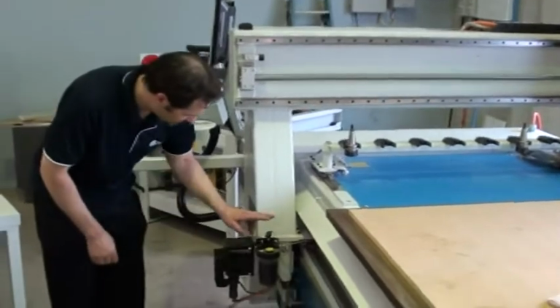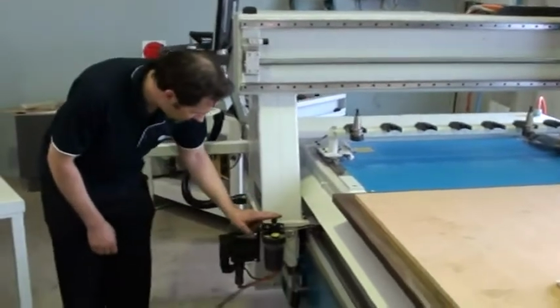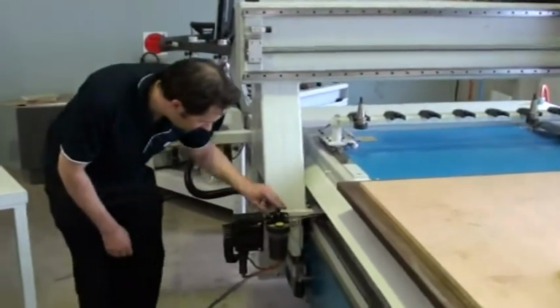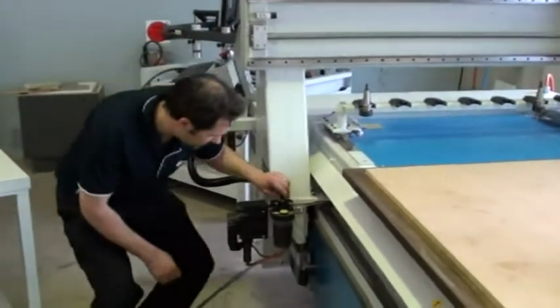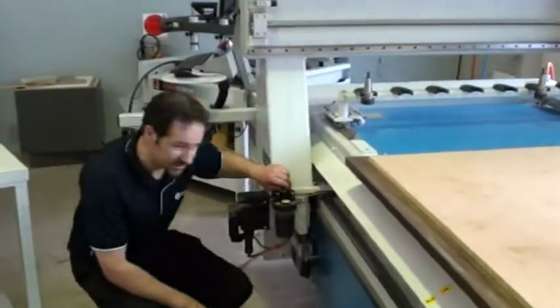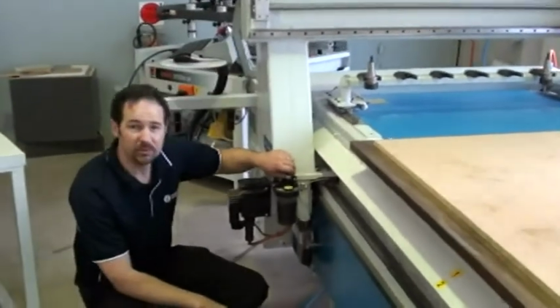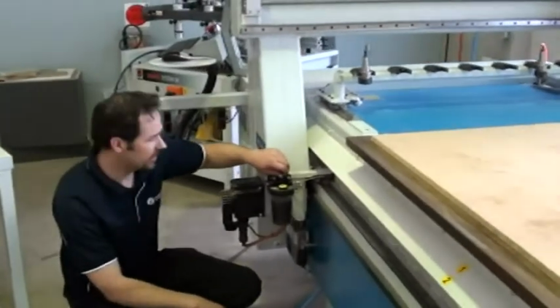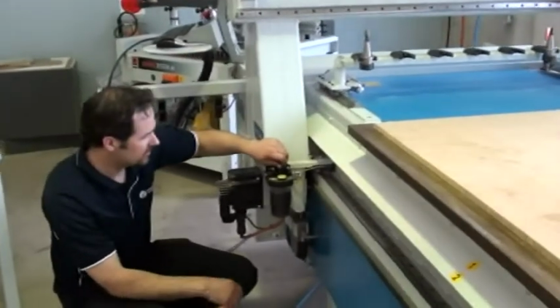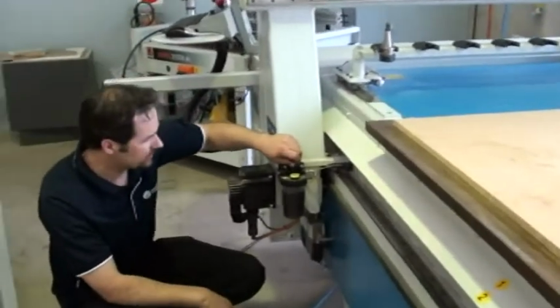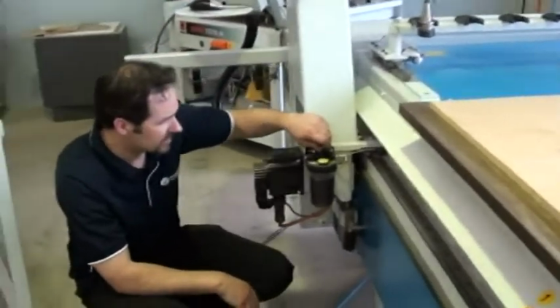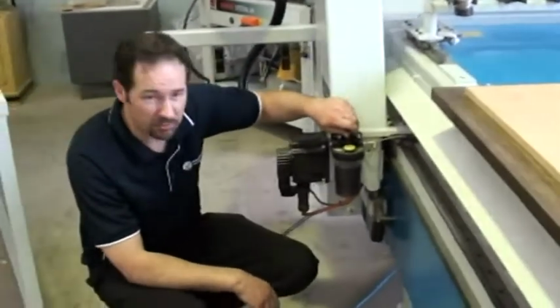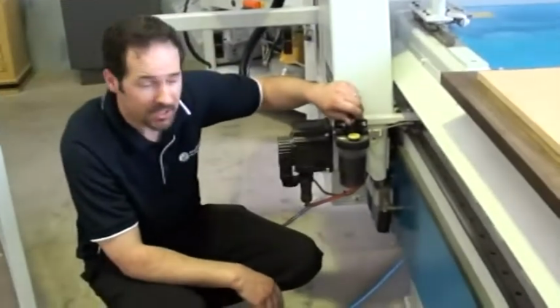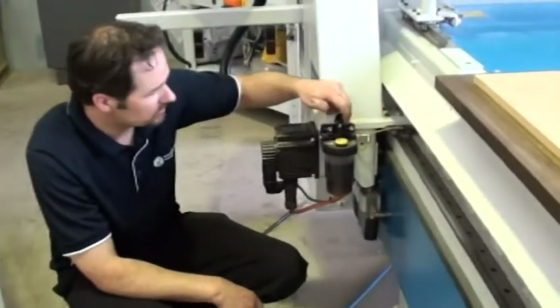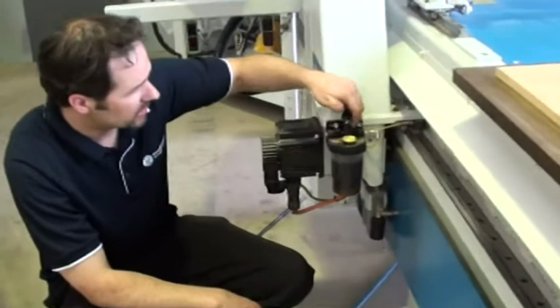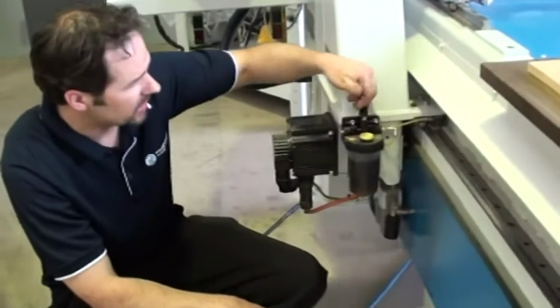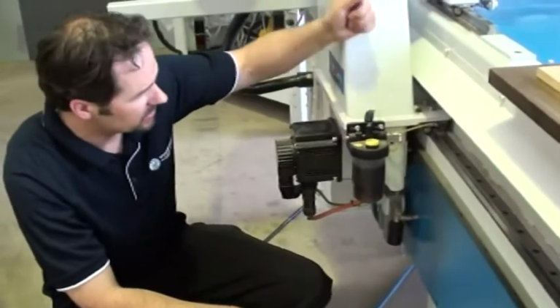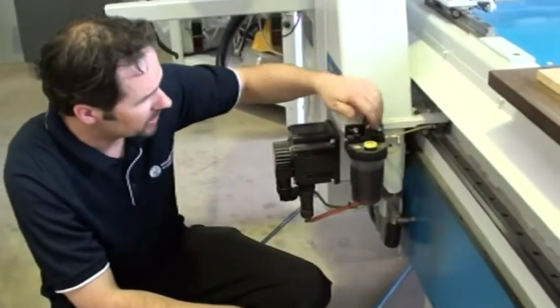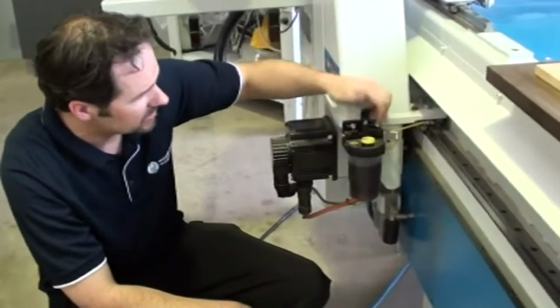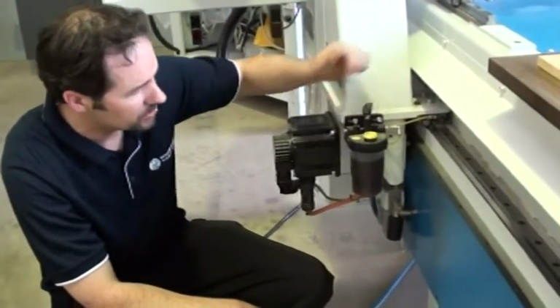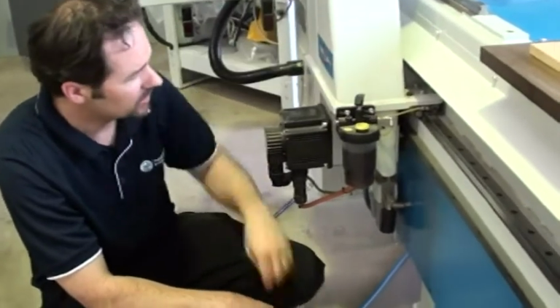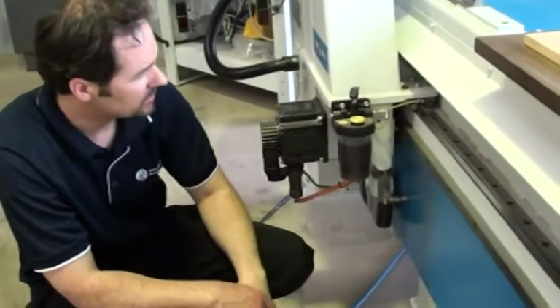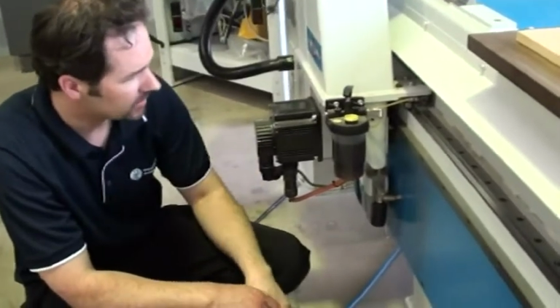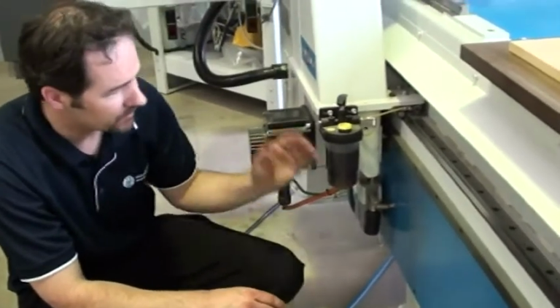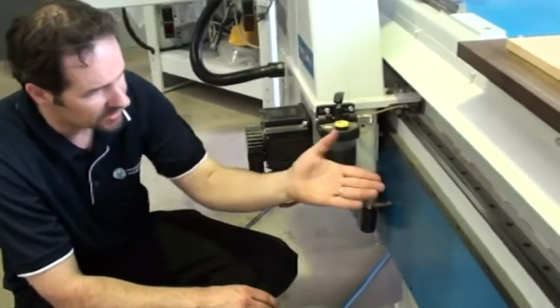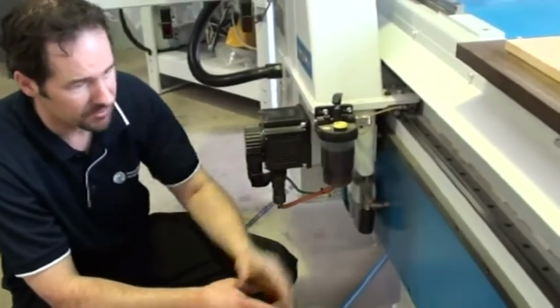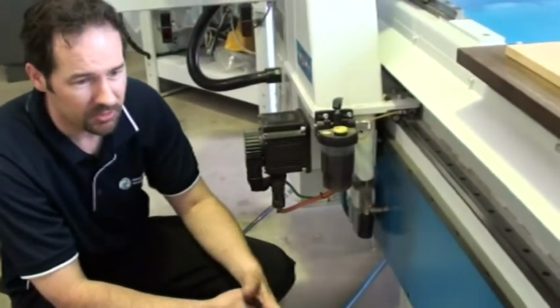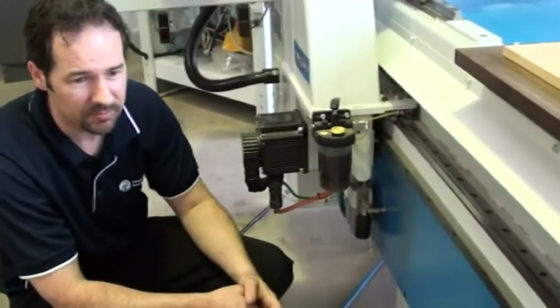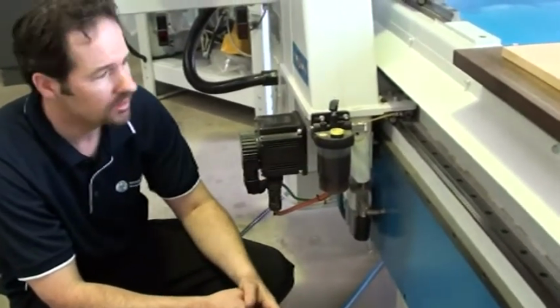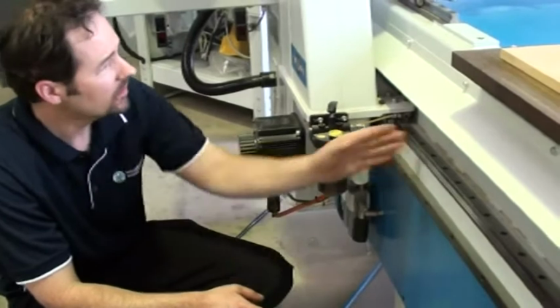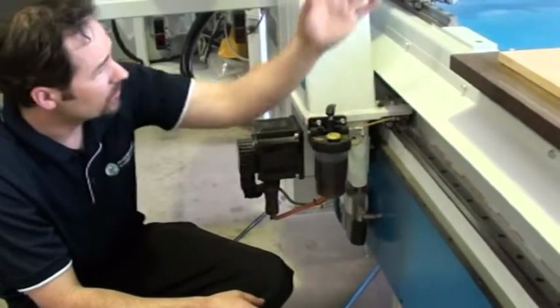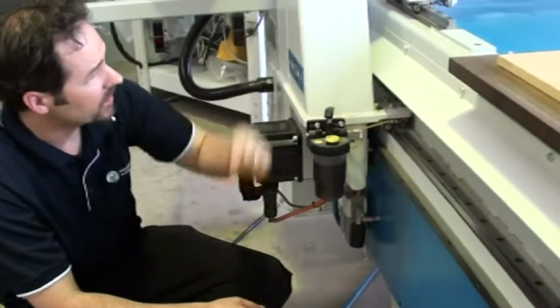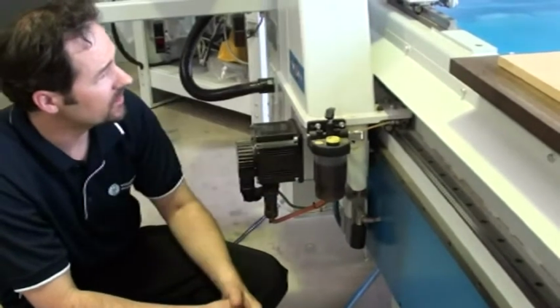The lubricator on this one is a central lubrication system. Some of them are automatic; this one is actually a hand lubricator, so you pull the handle up and it sends some lubricant through to all three axes.